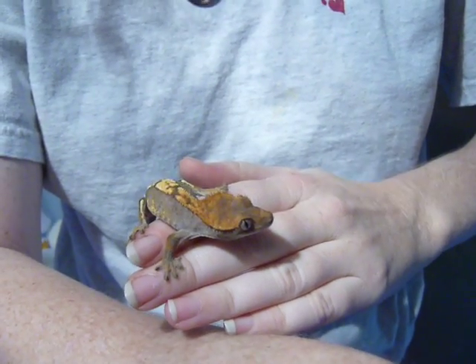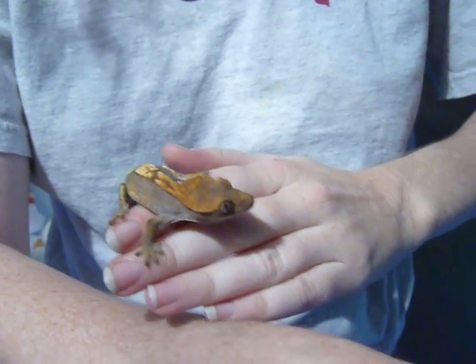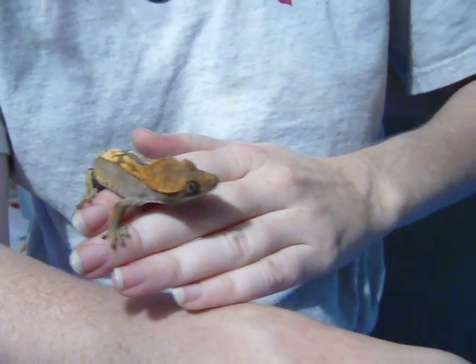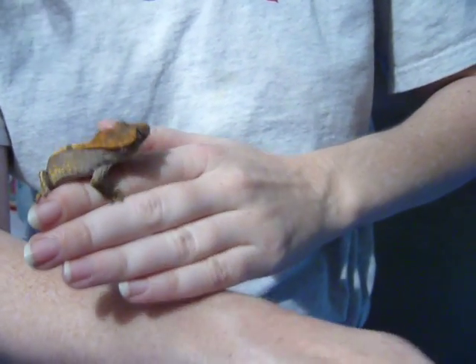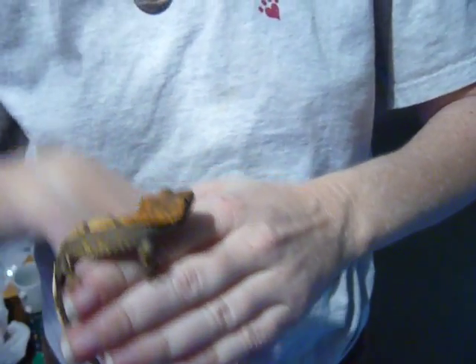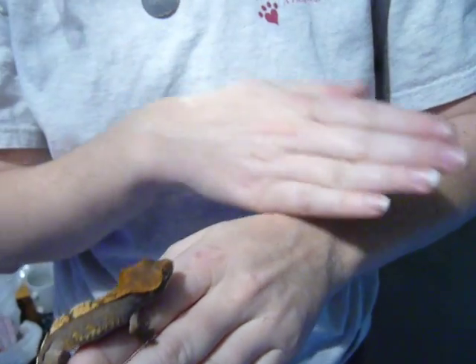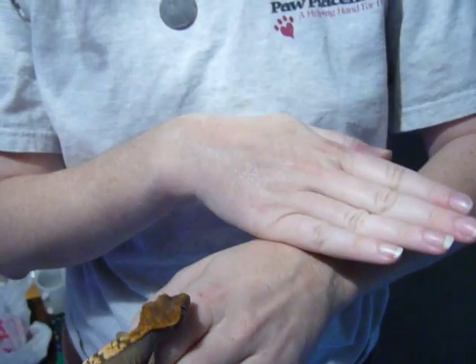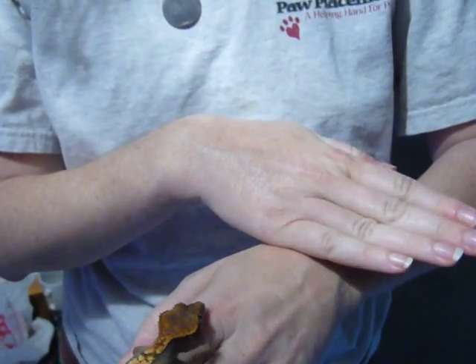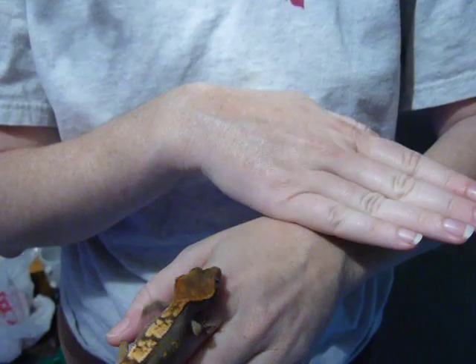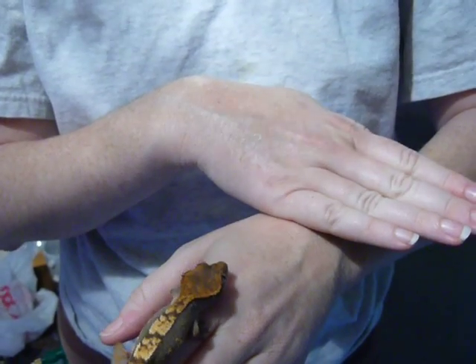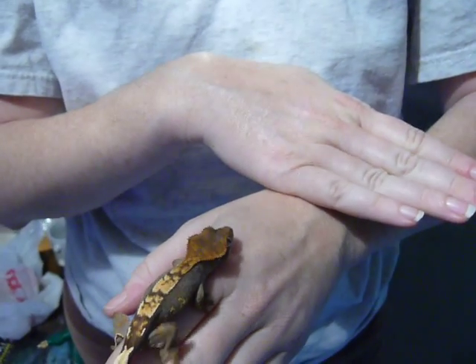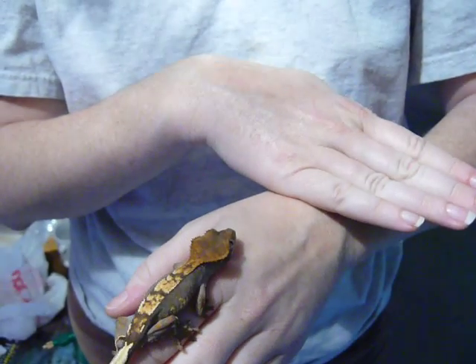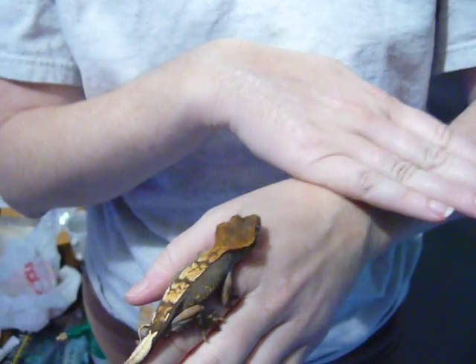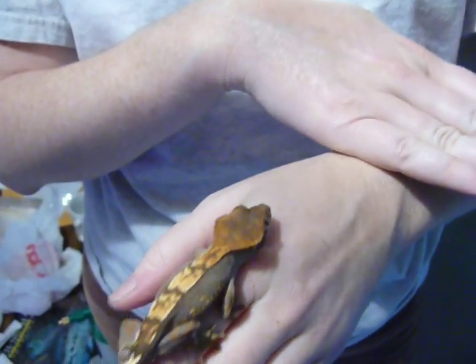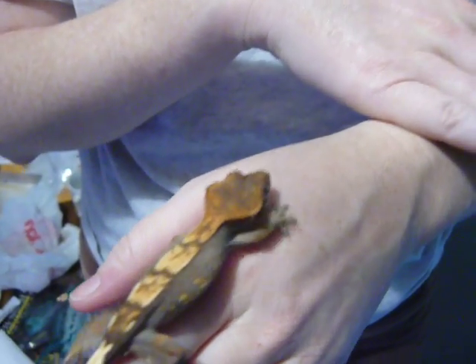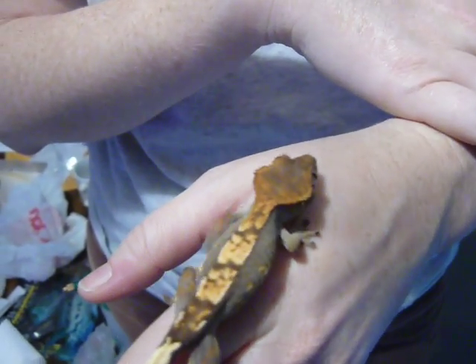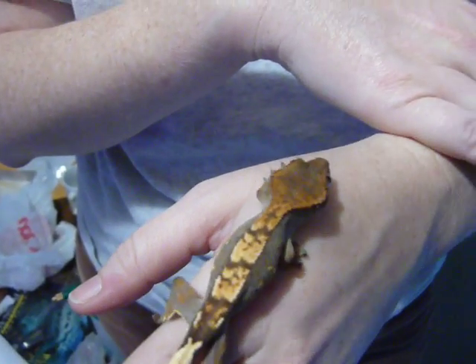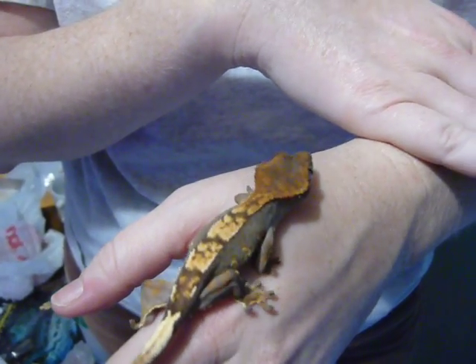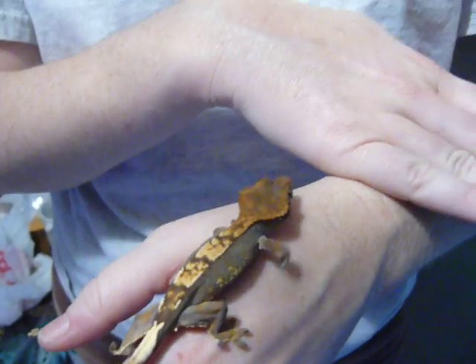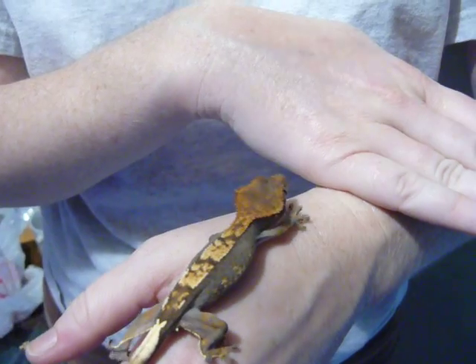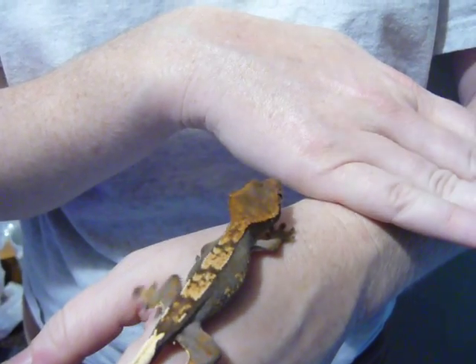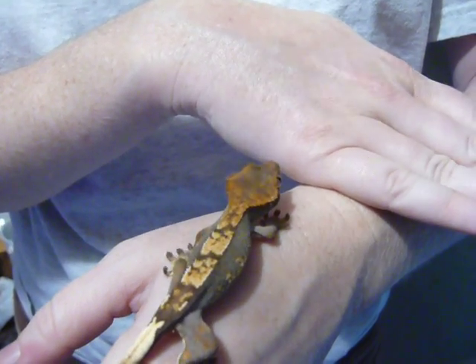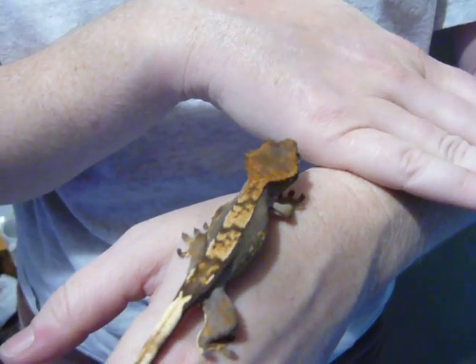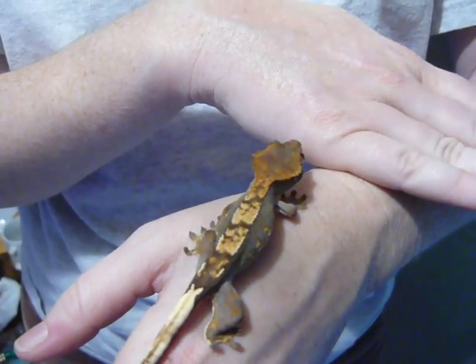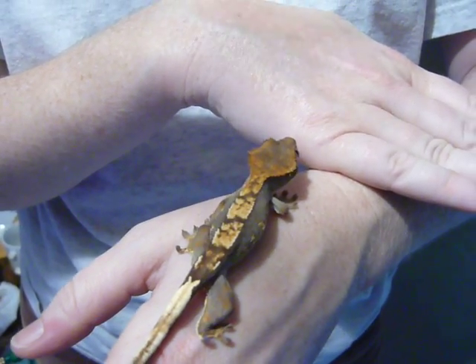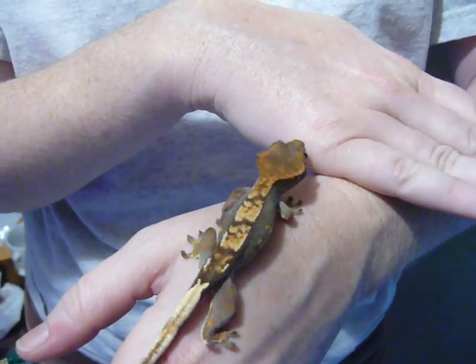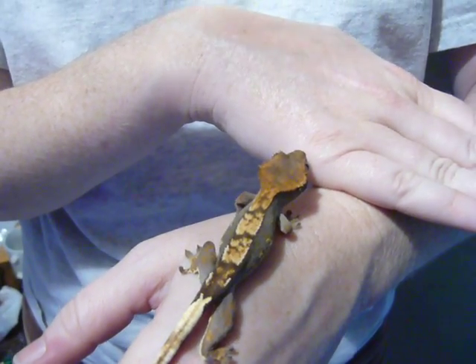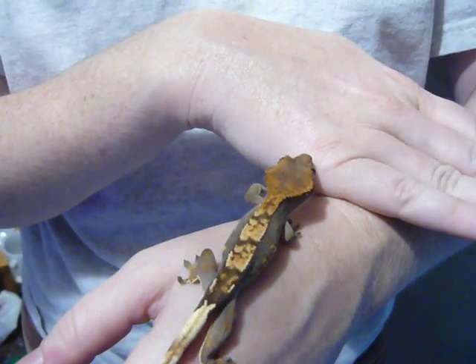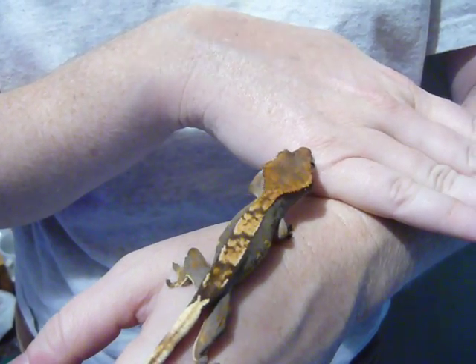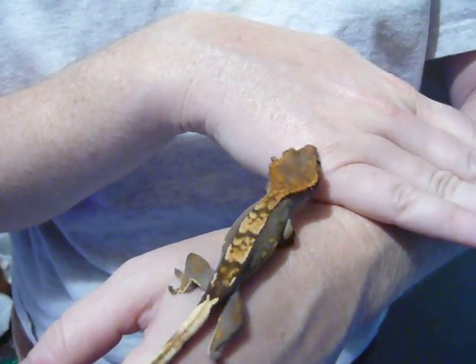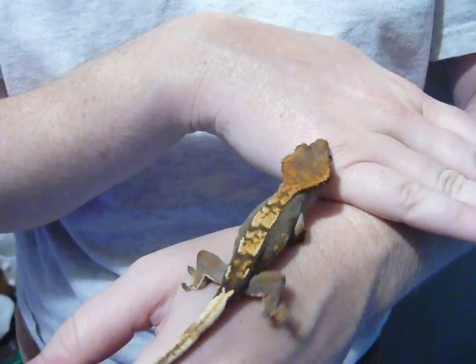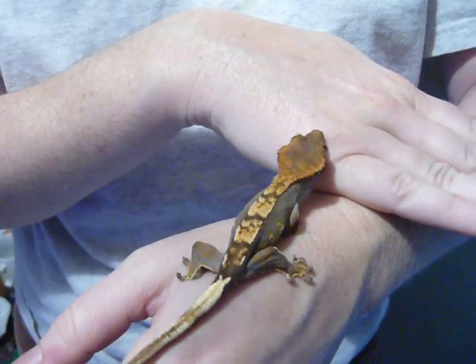Try to get her to jump from one hand to another. I'm working on it. Or at least just walk. Is this one of the black lavender pins? This is one of the lavender pins.